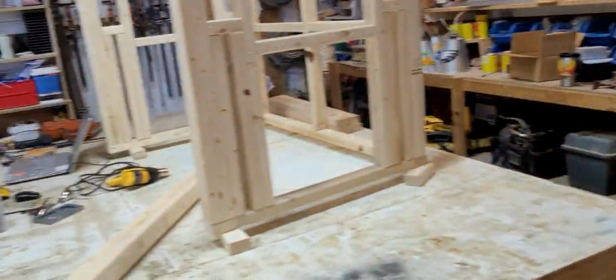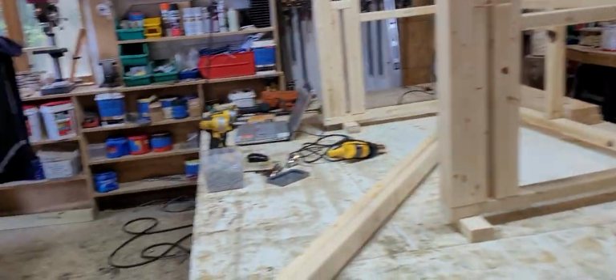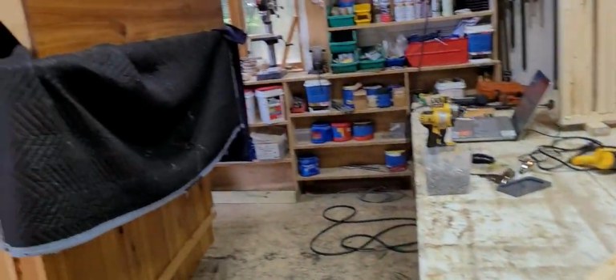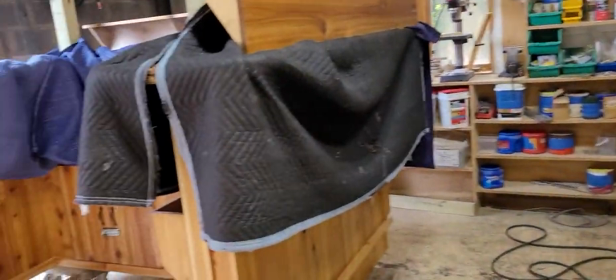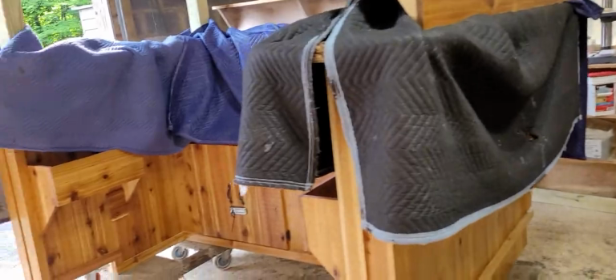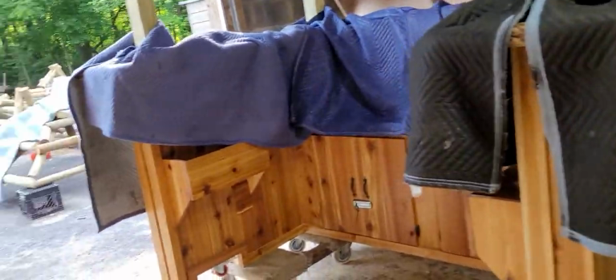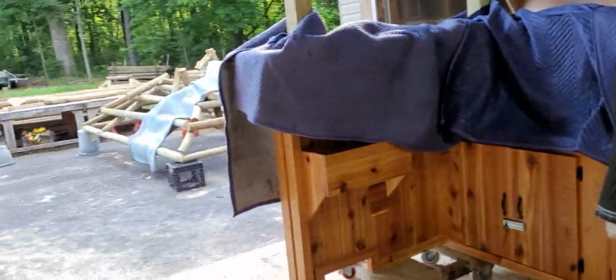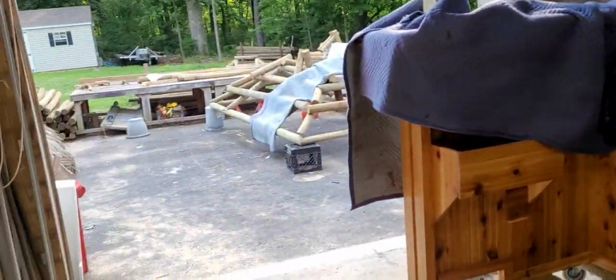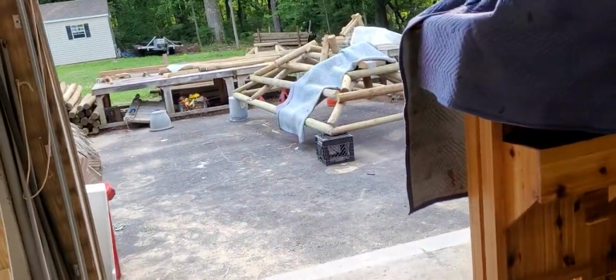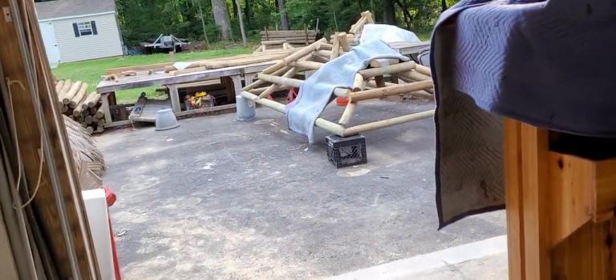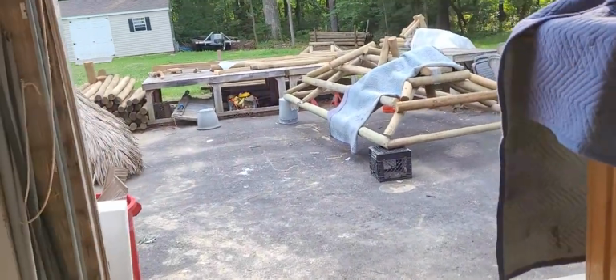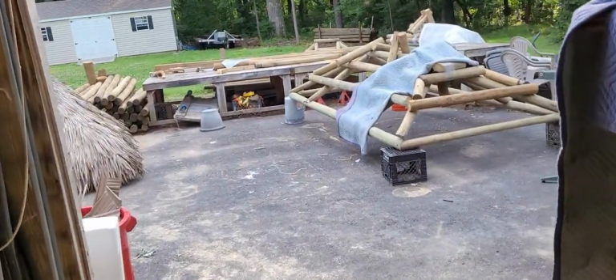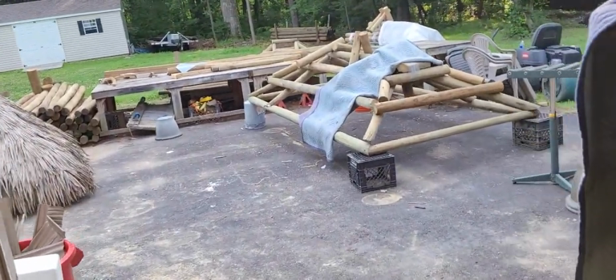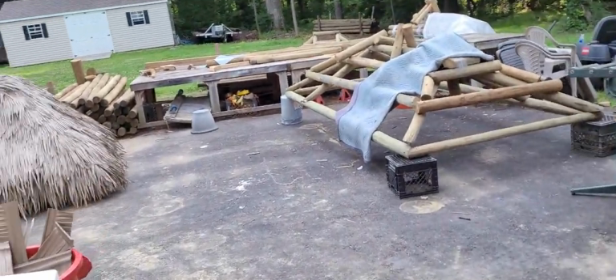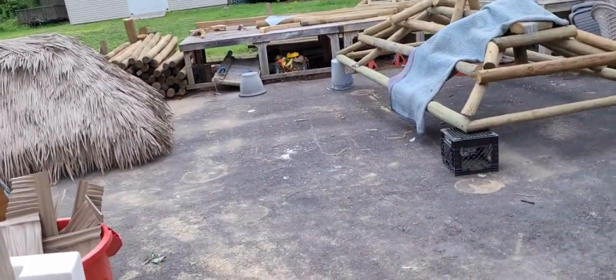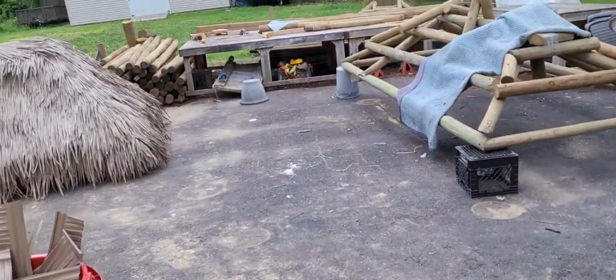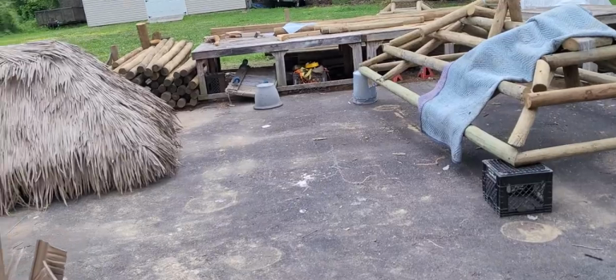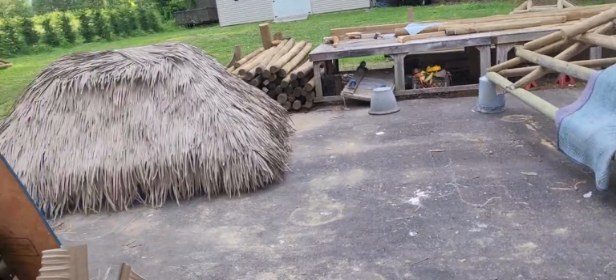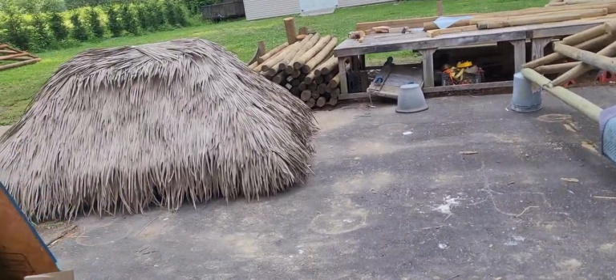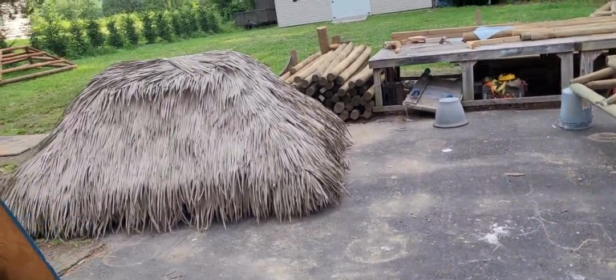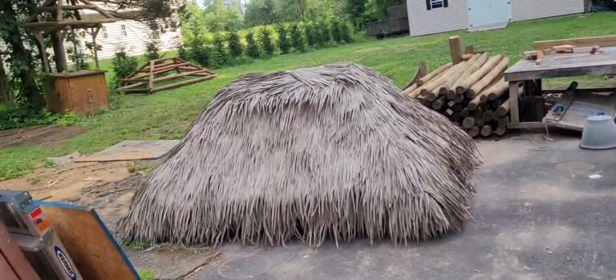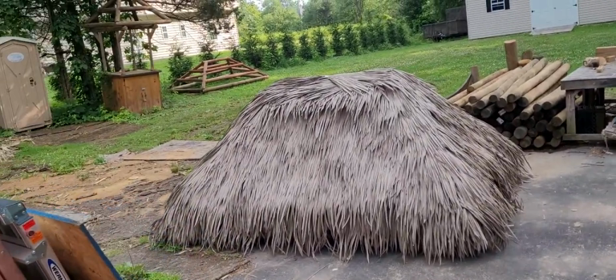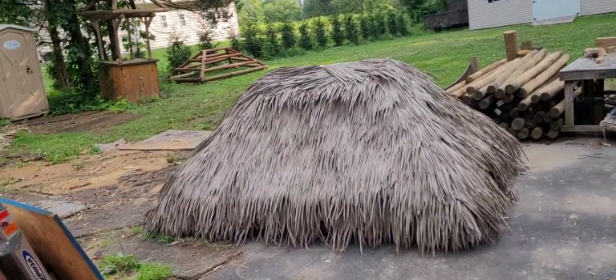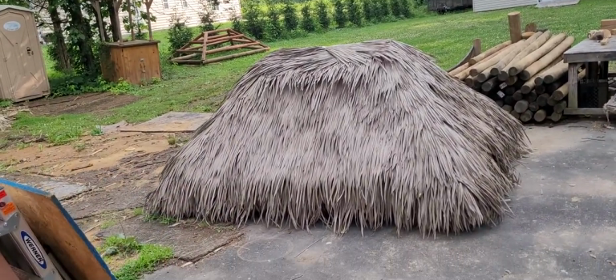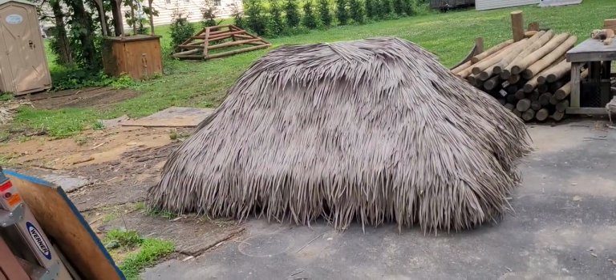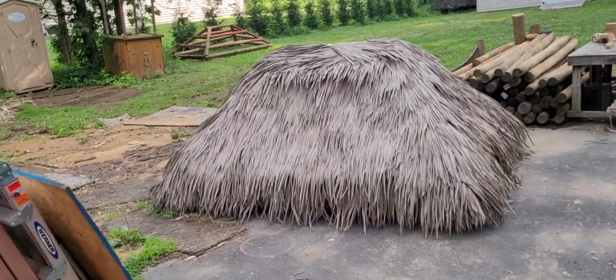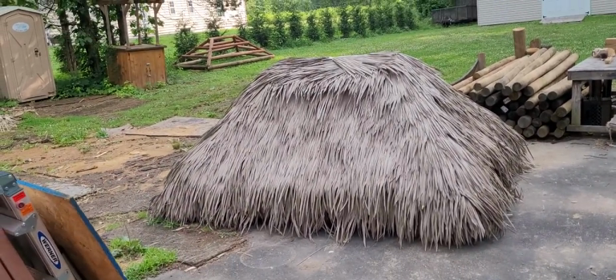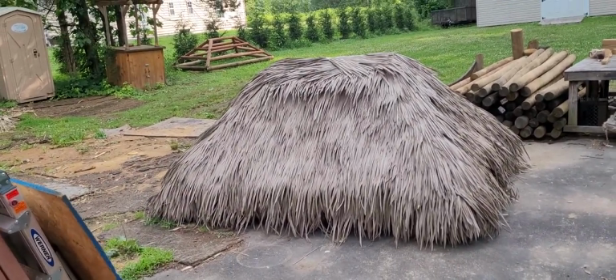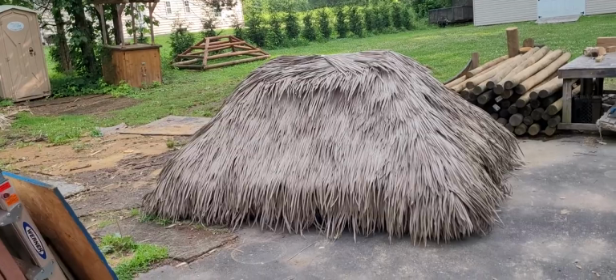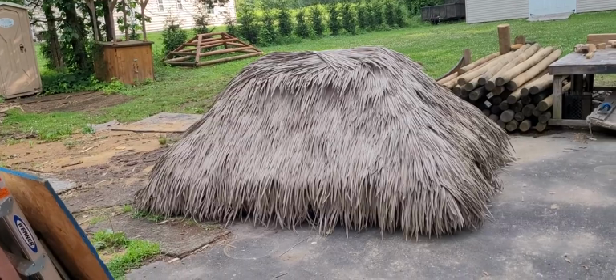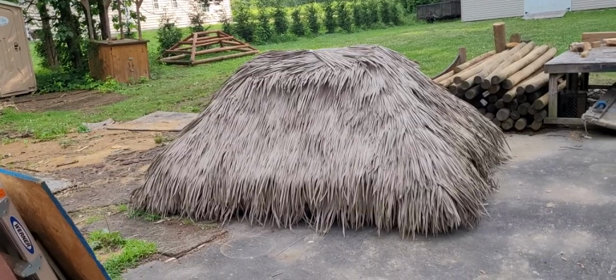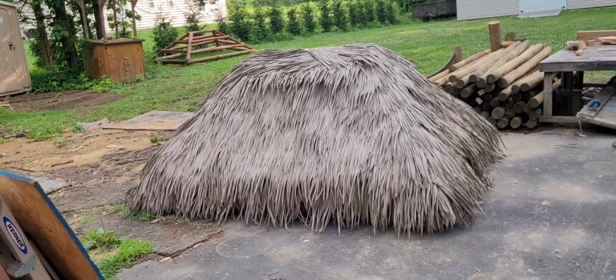However, UPS showed up and my artificial palms came. So we had to drop everything we were doing. And that's the roof — and there she is: artificial palms.